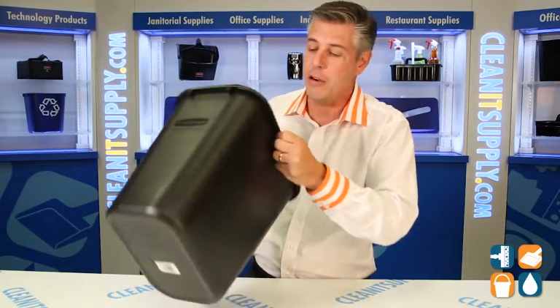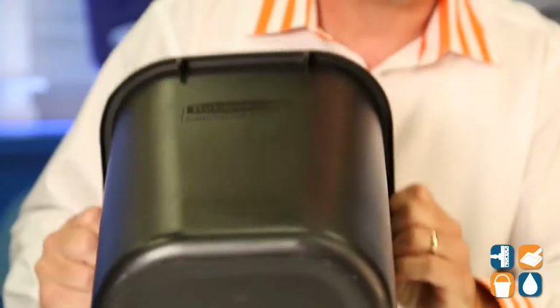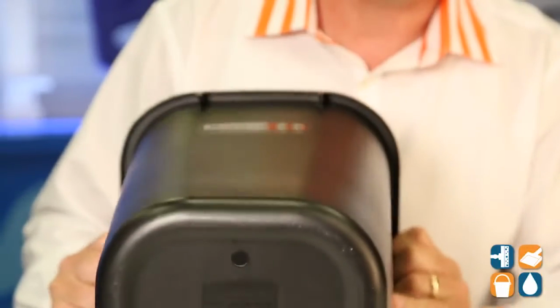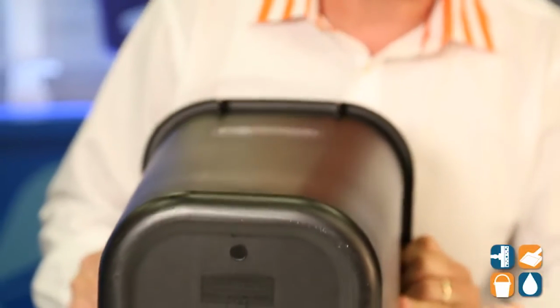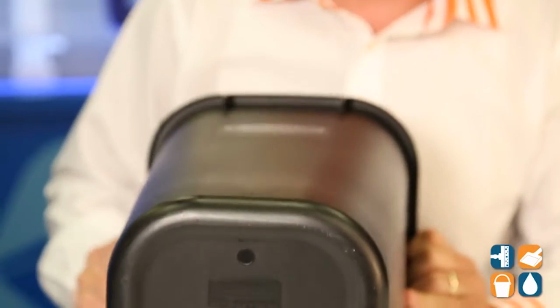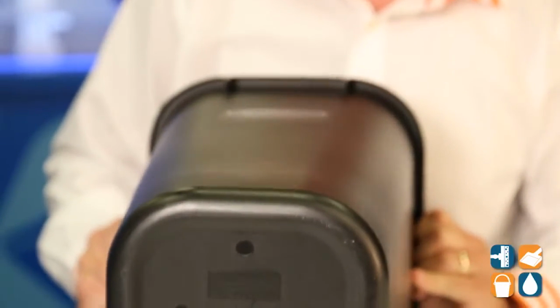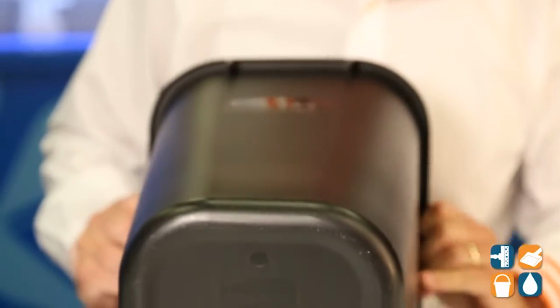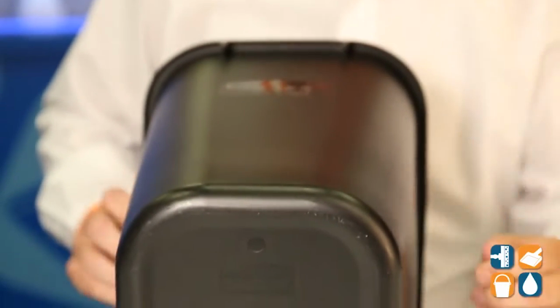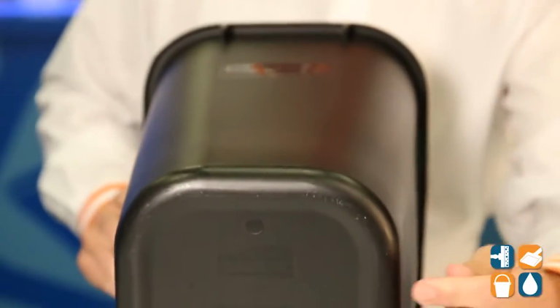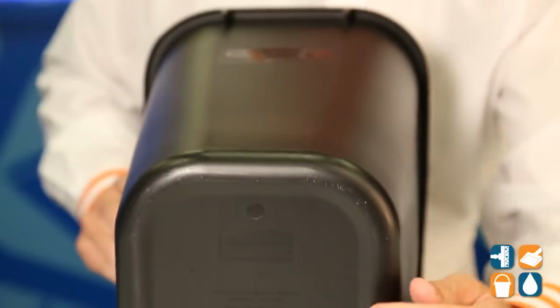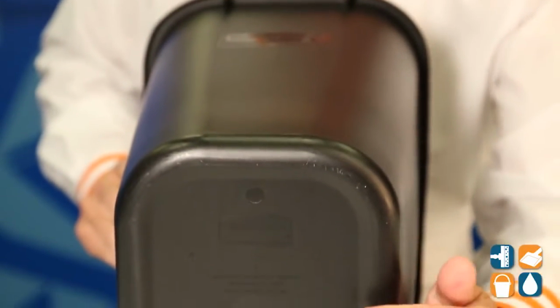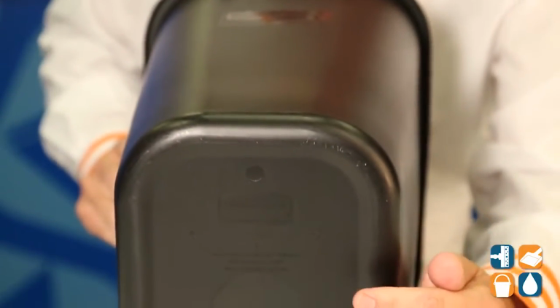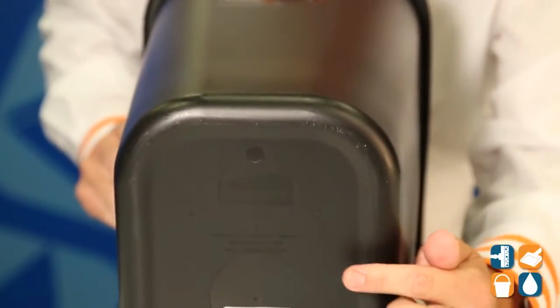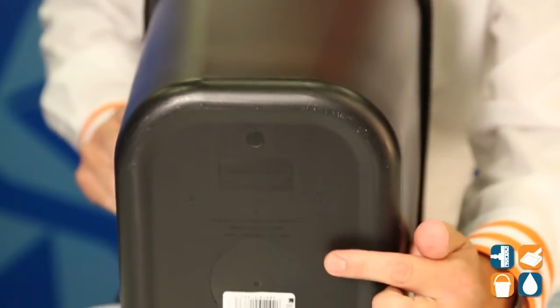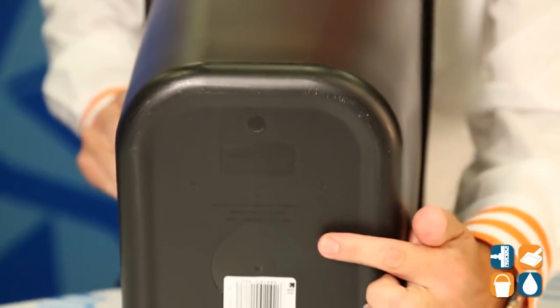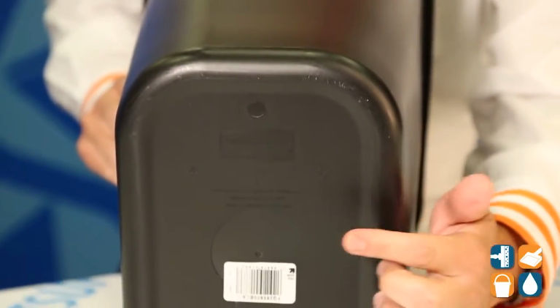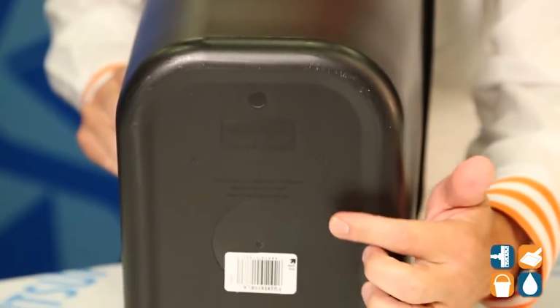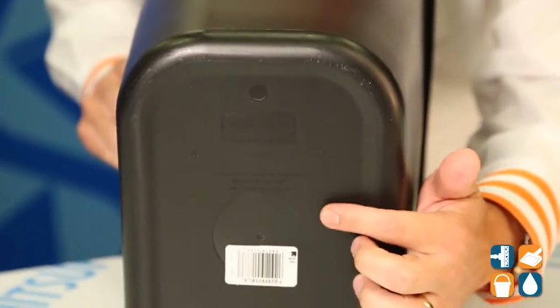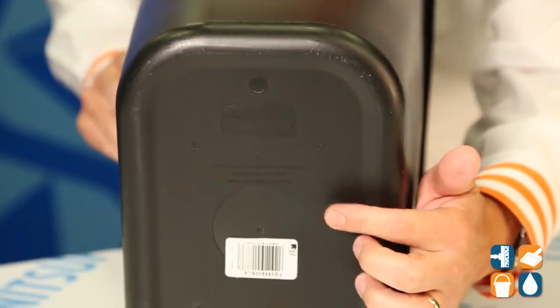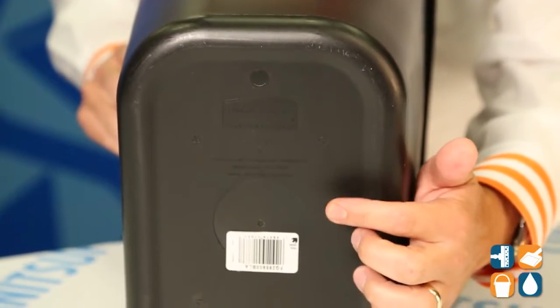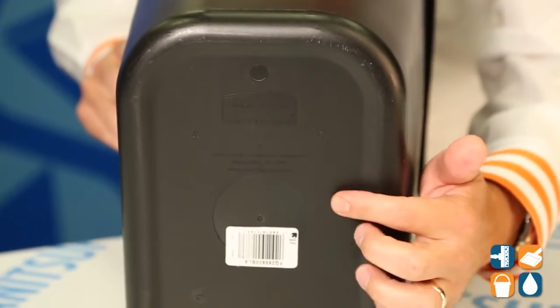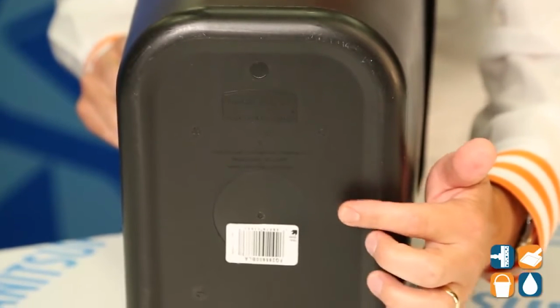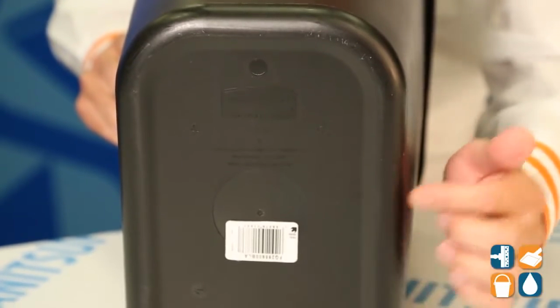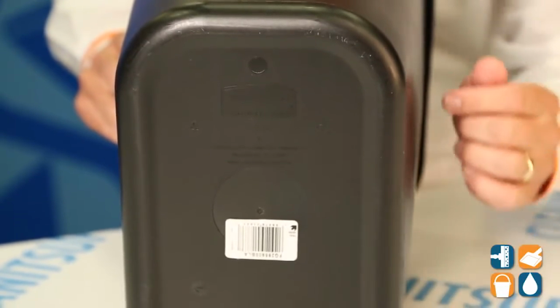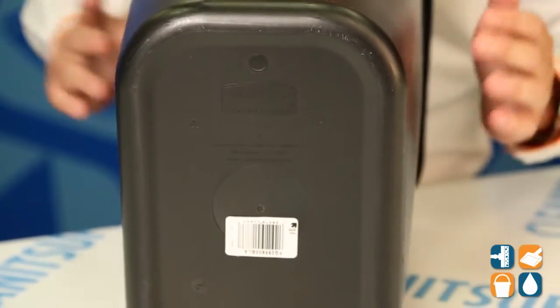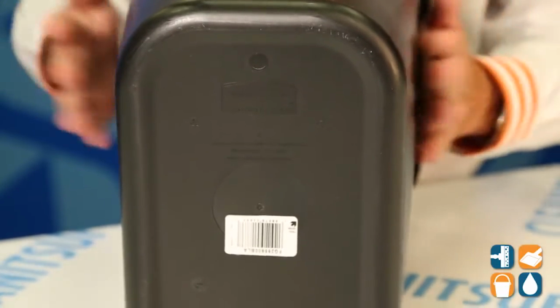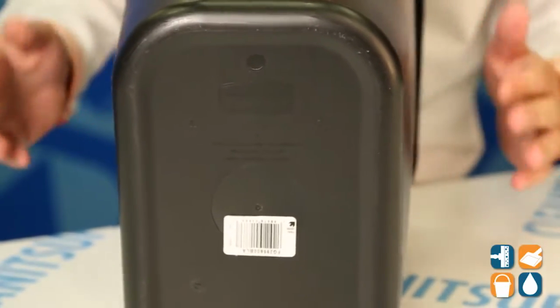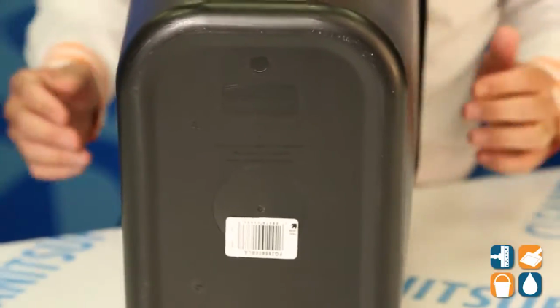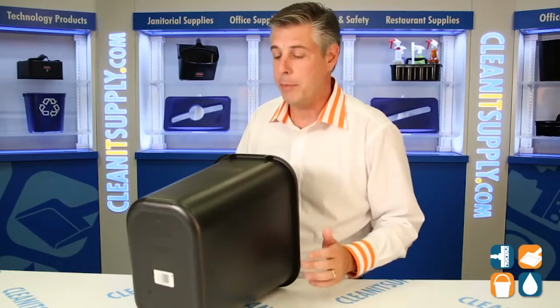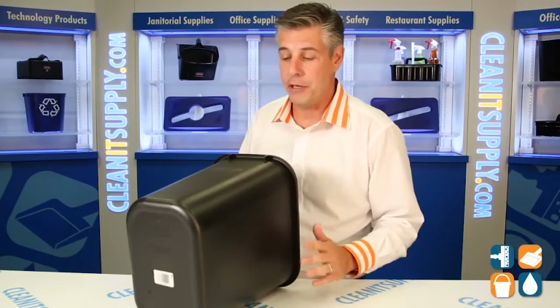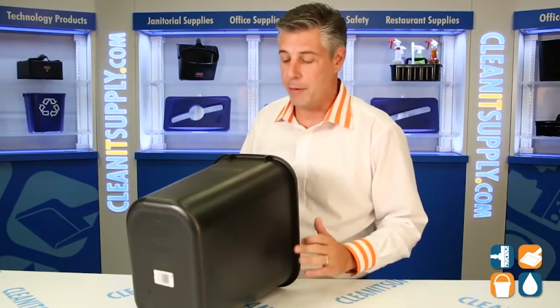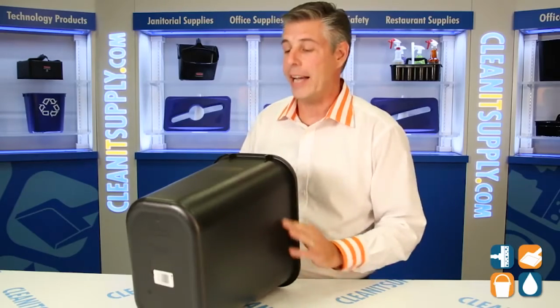On the bottom of these trash cans, they're easily identifiable for reorder by the part number, and this is printed around the bottom of the 2956. These are available in grey, beige, and black.